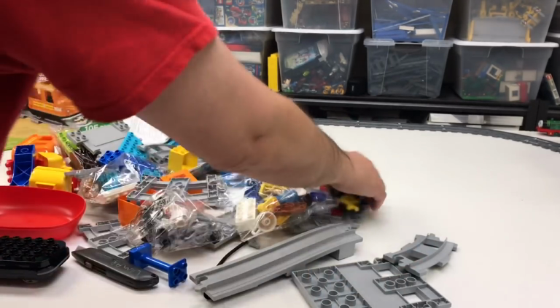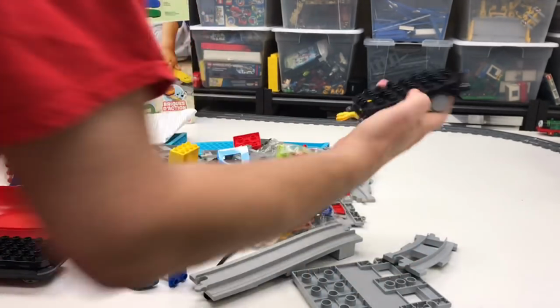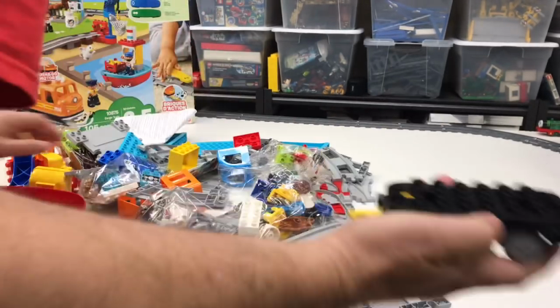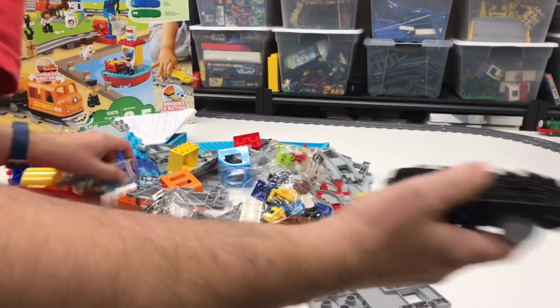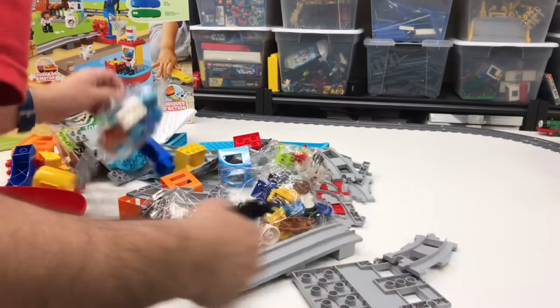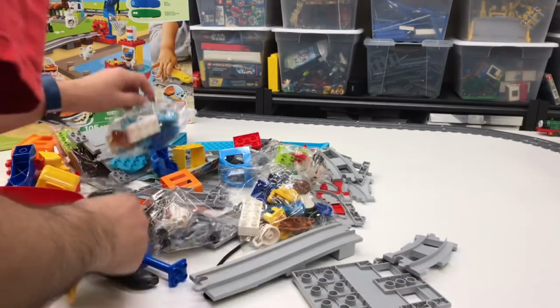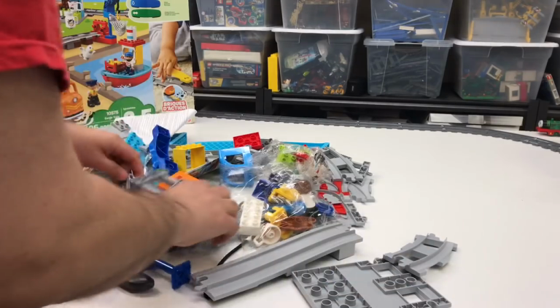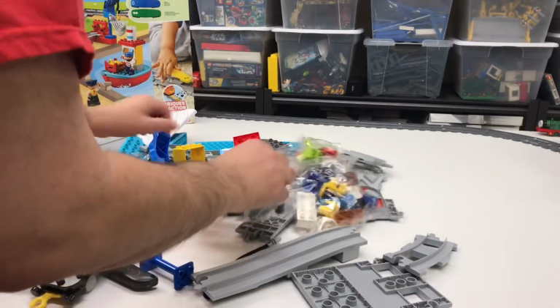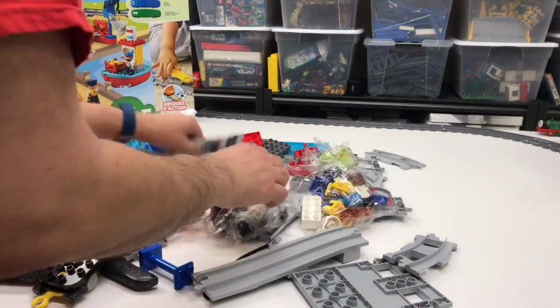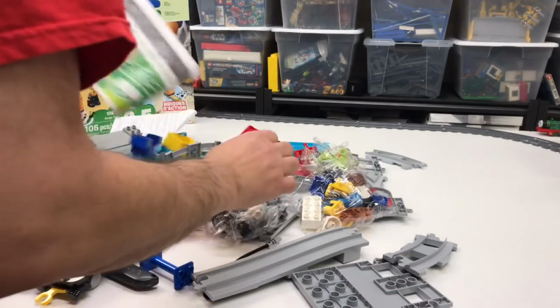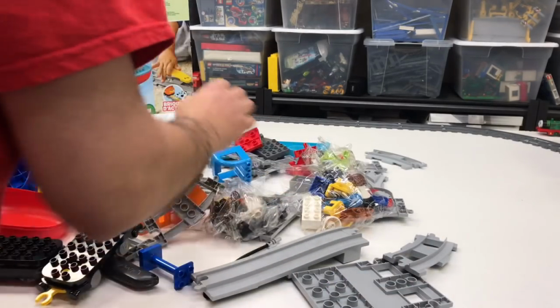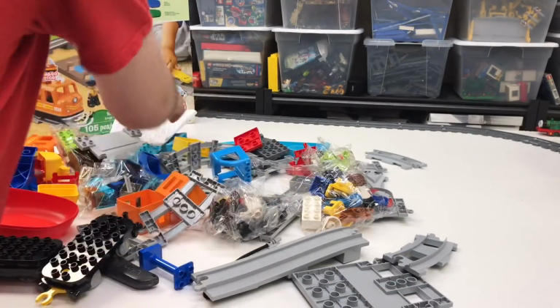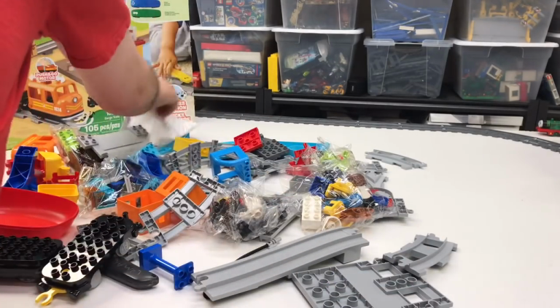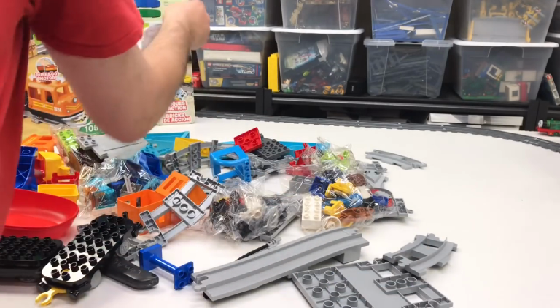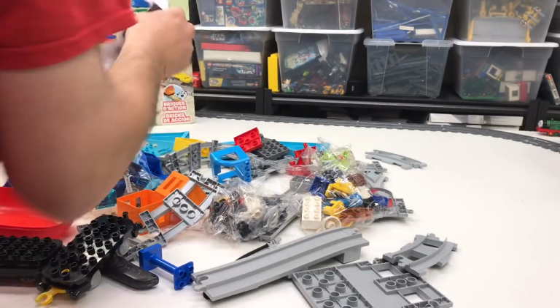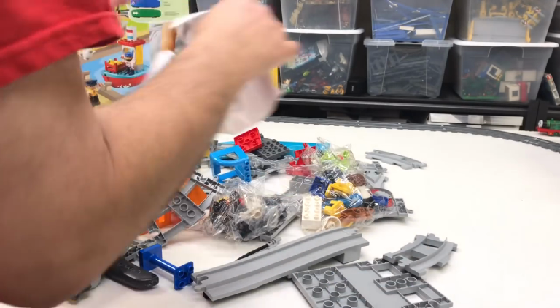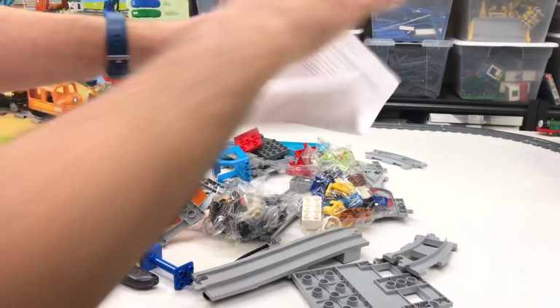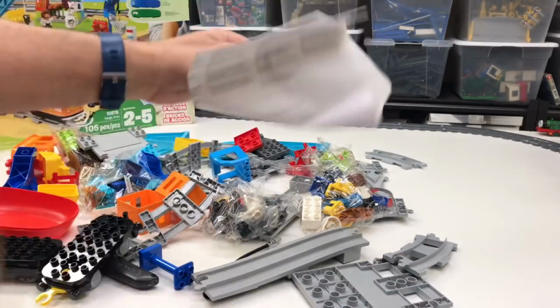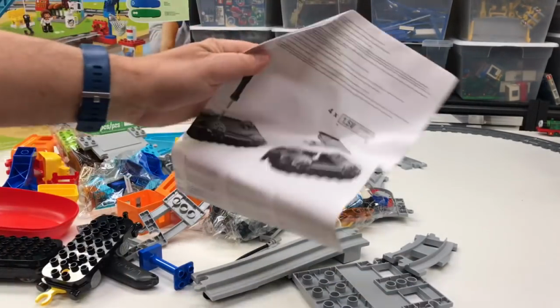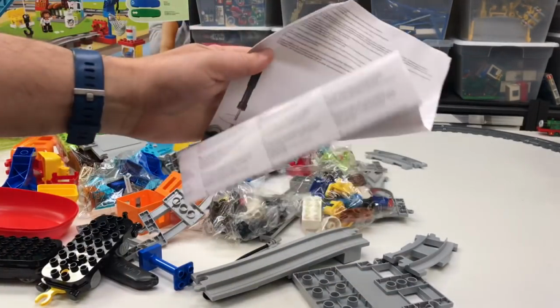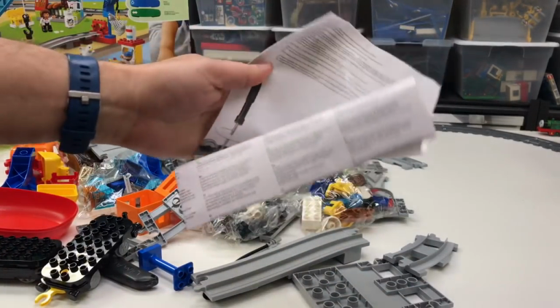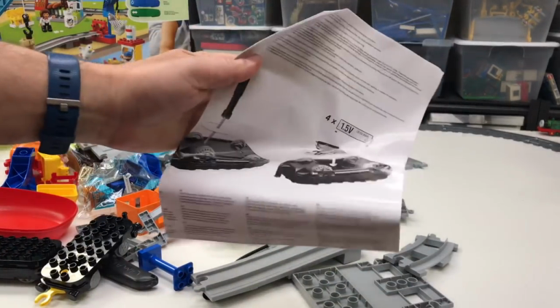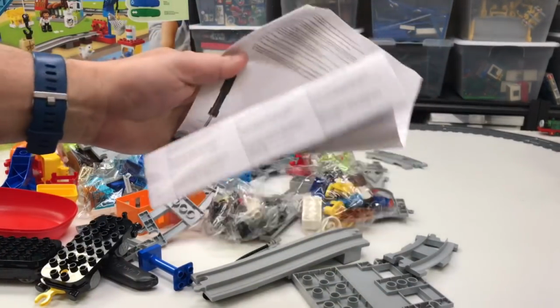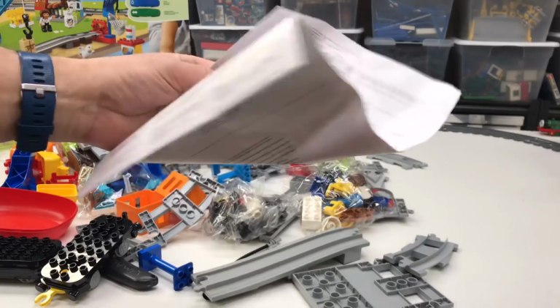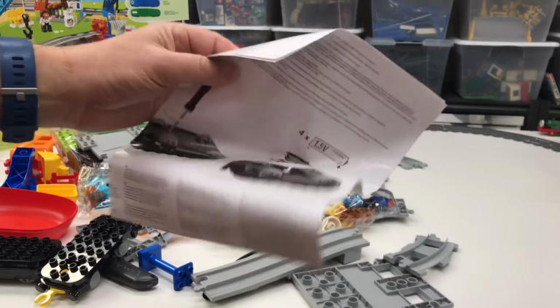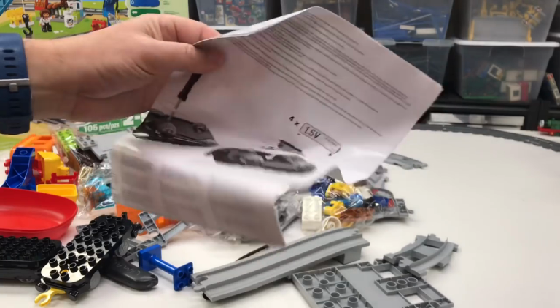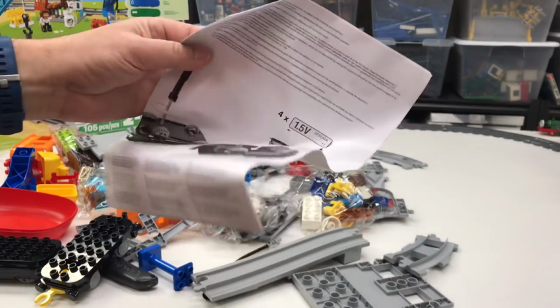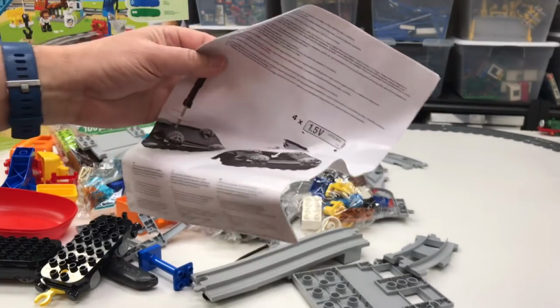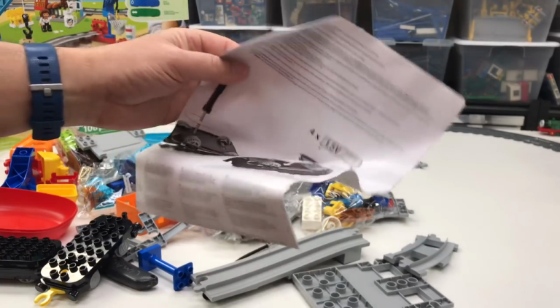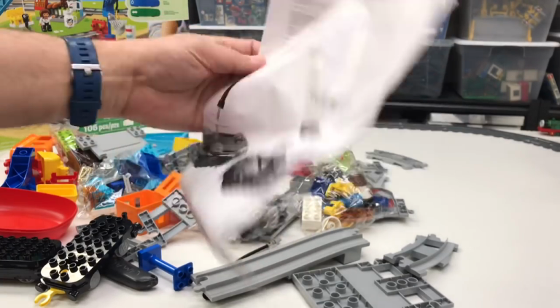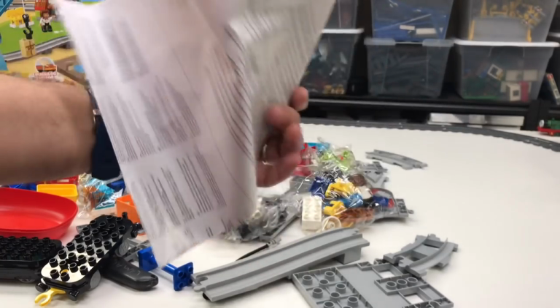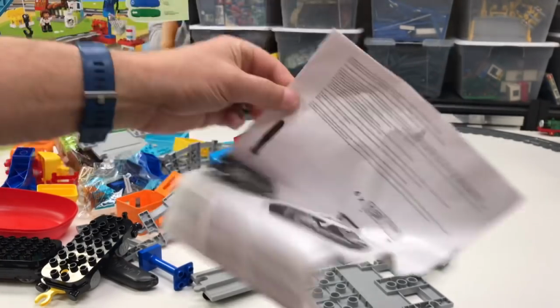We got a boat, a car, and a whole bunch of stuff. We got a nice copy of the instructions on how to put the batteries in.